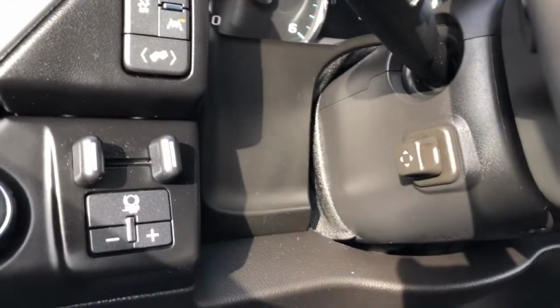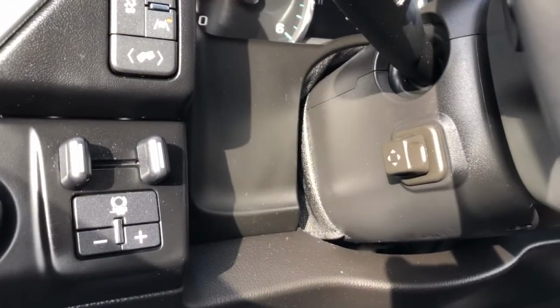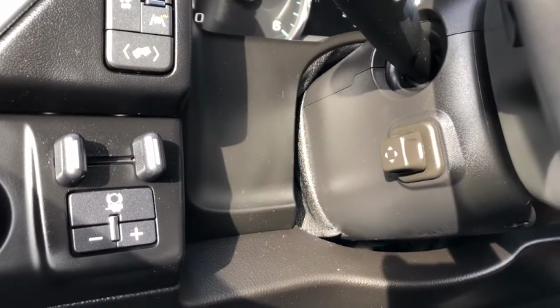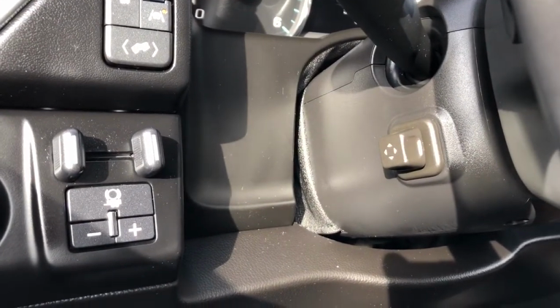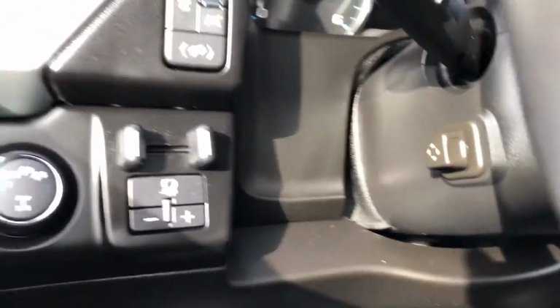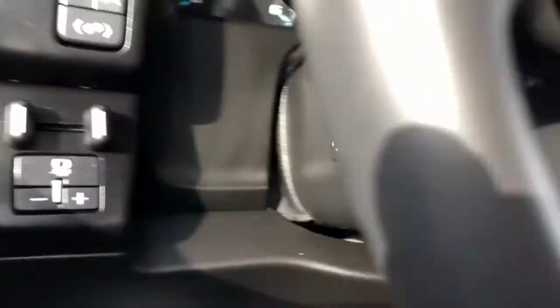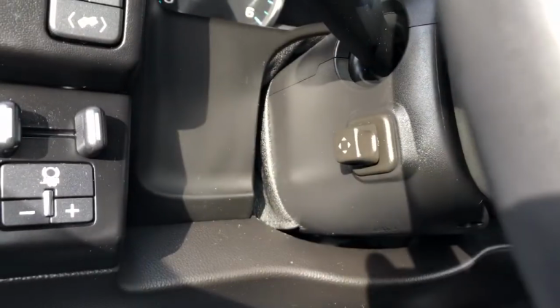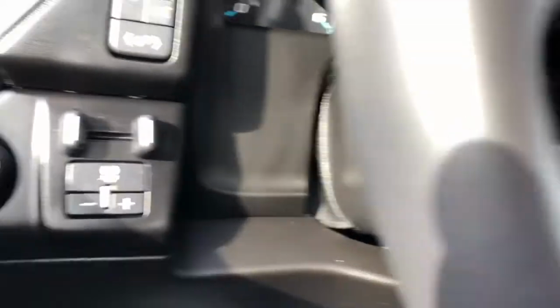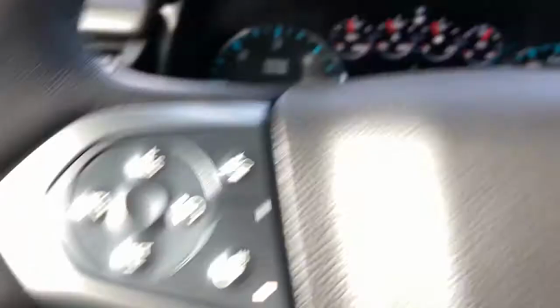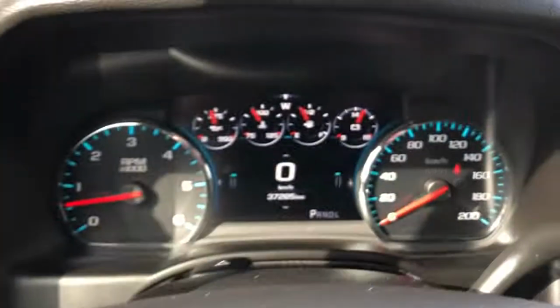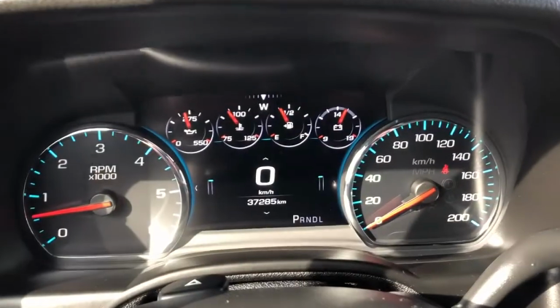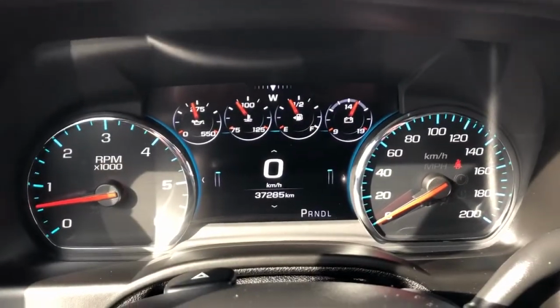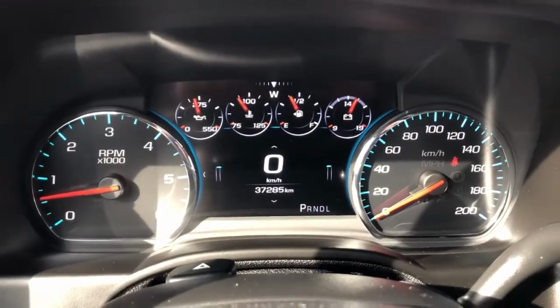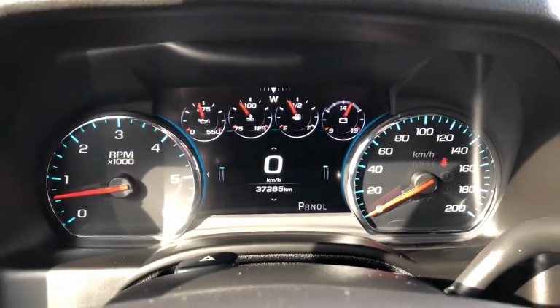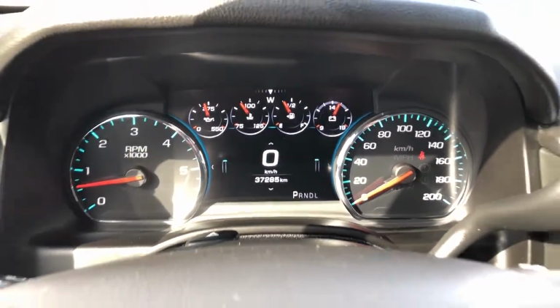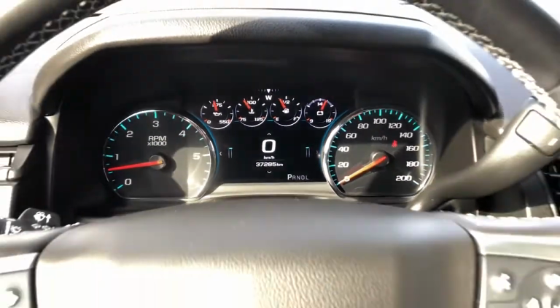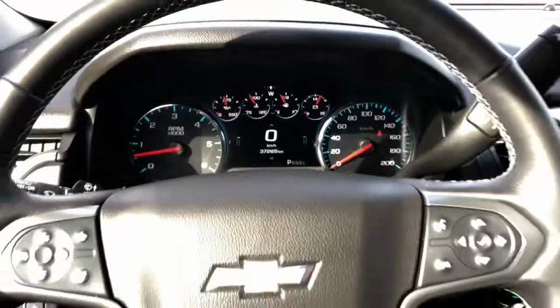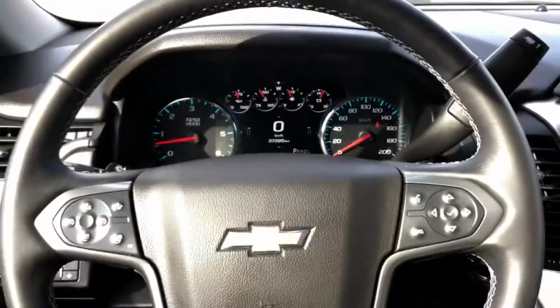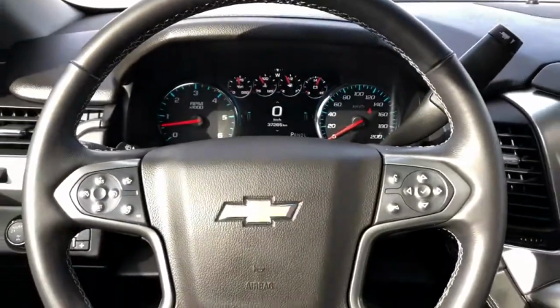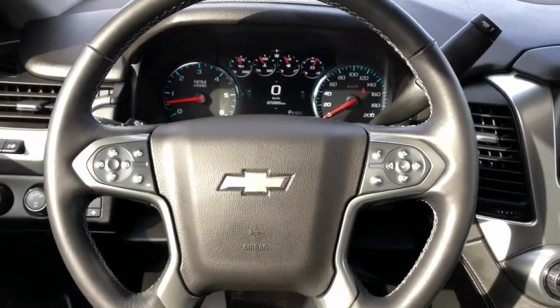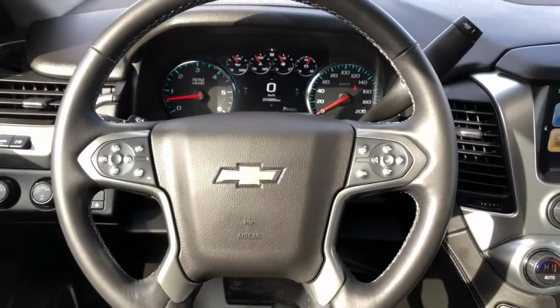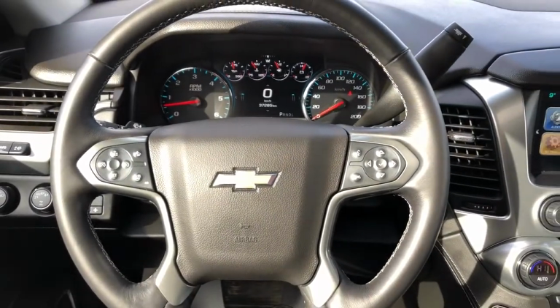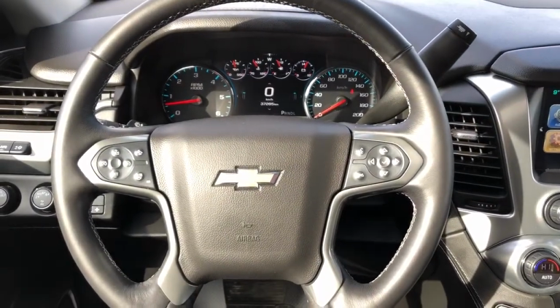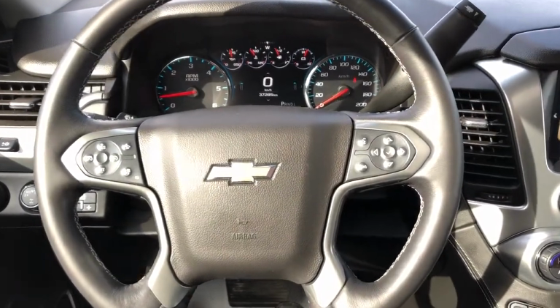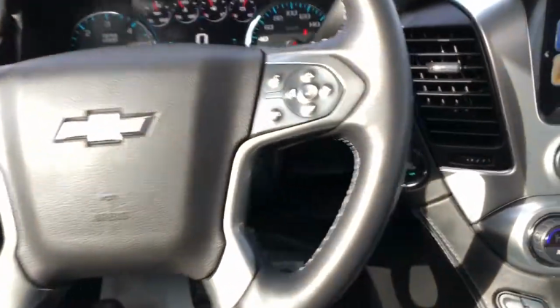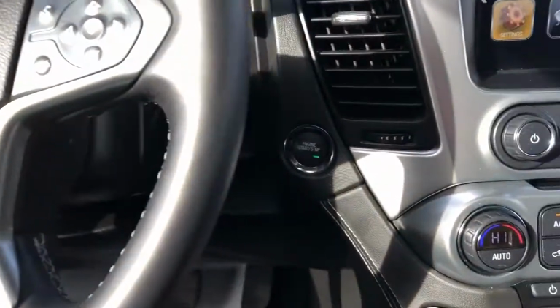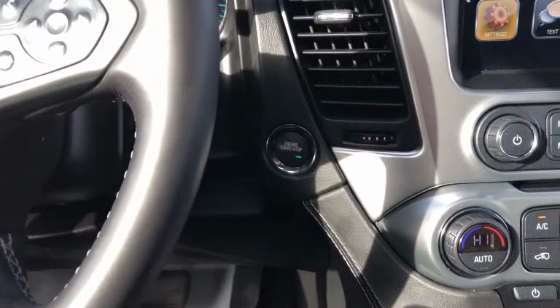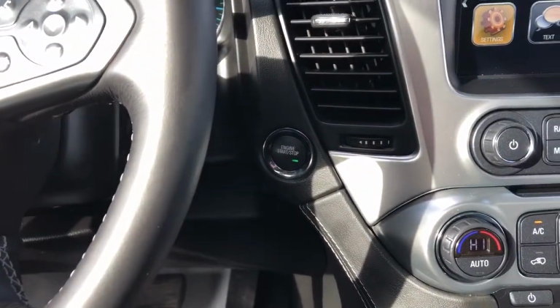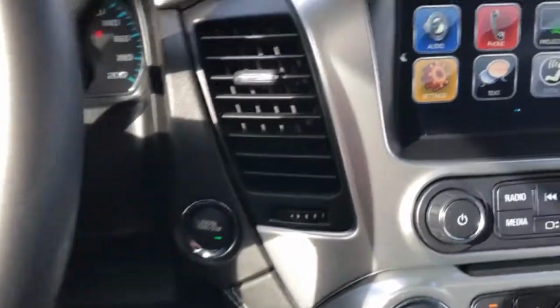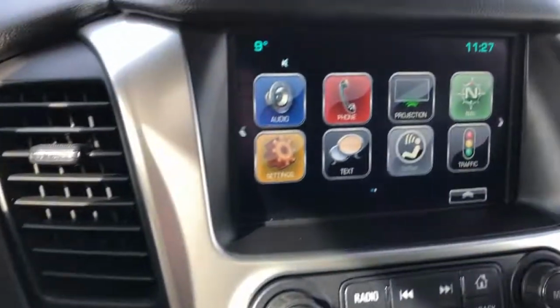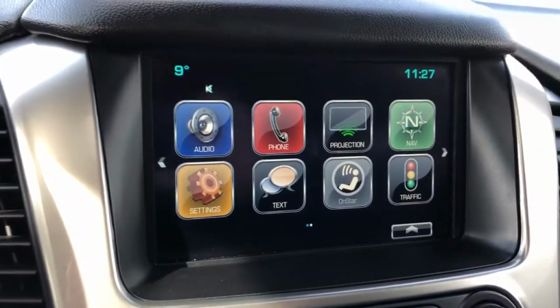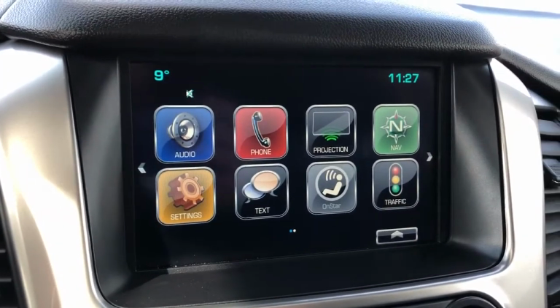We have a power adjustable steering column, our gauge cluster with screen, and a multifunction leather-wrapped heated steering wheel. Push start is also included.